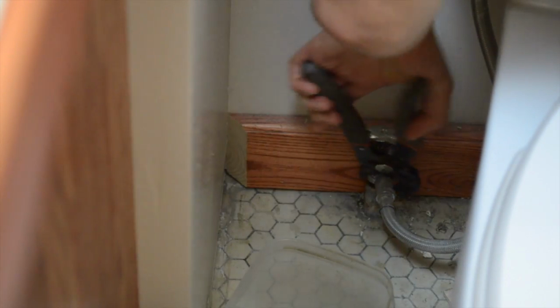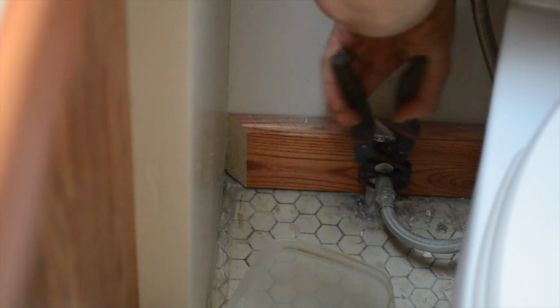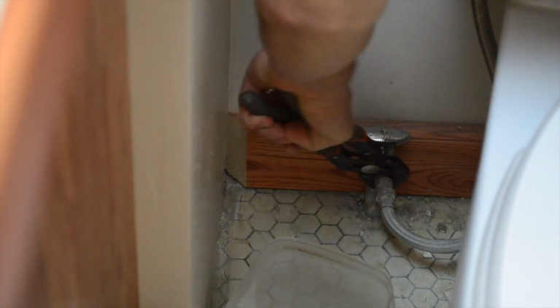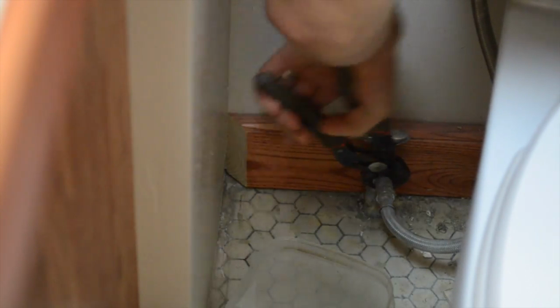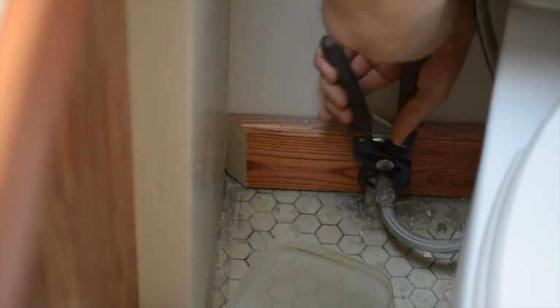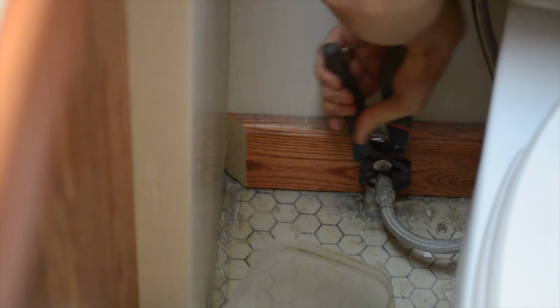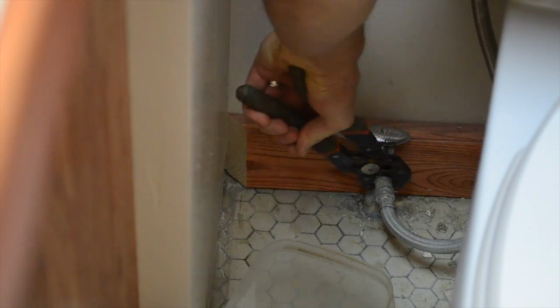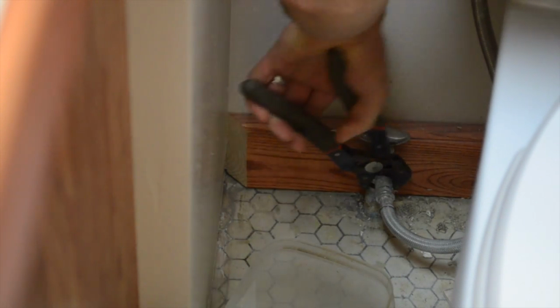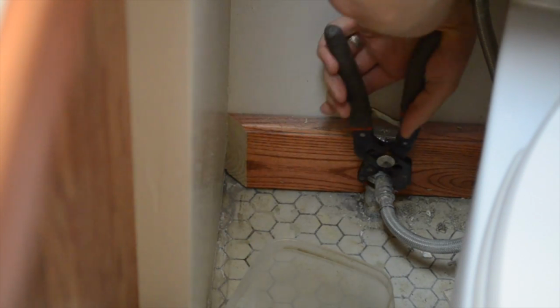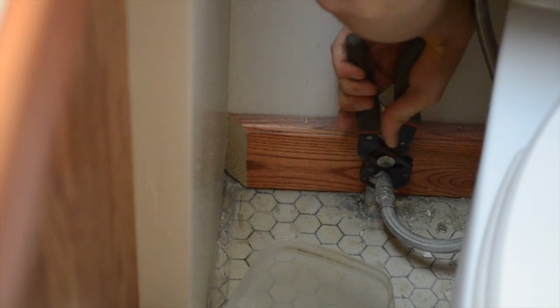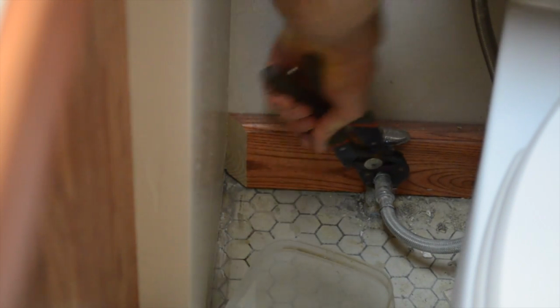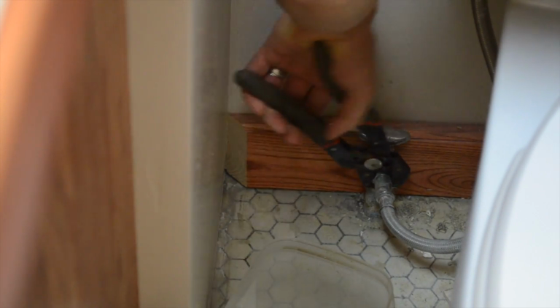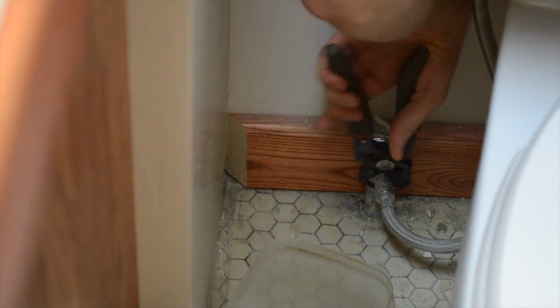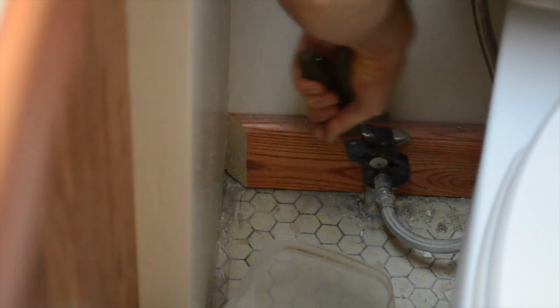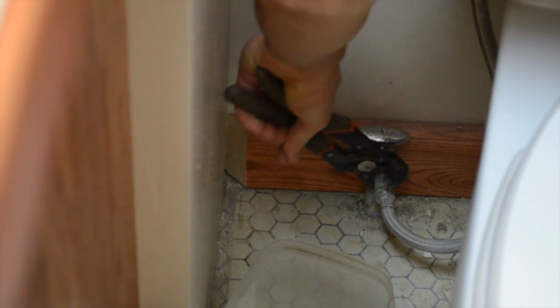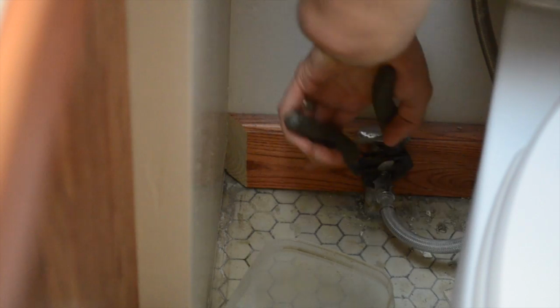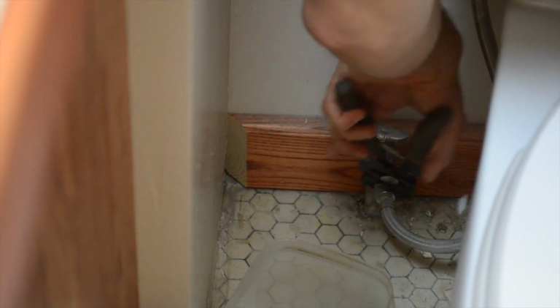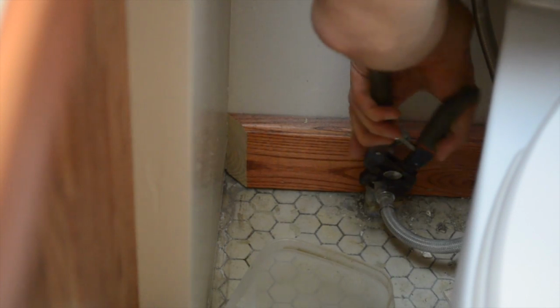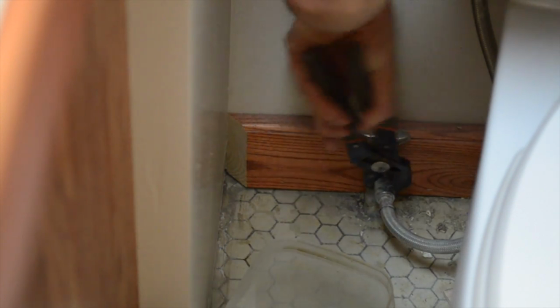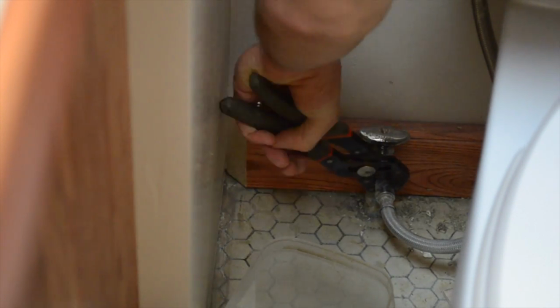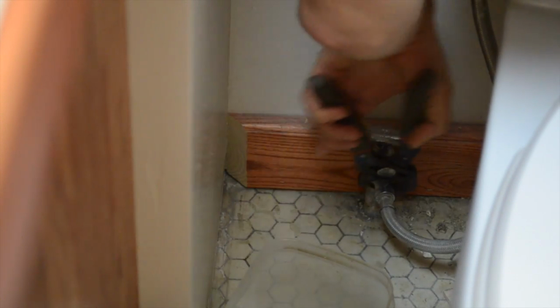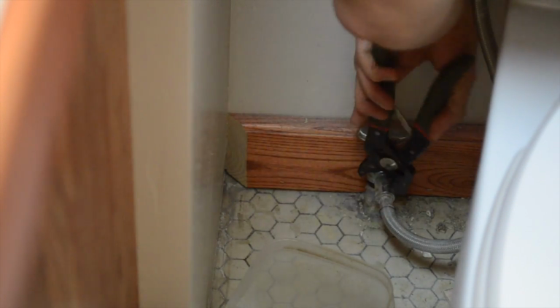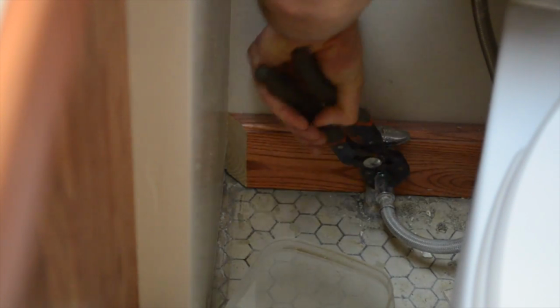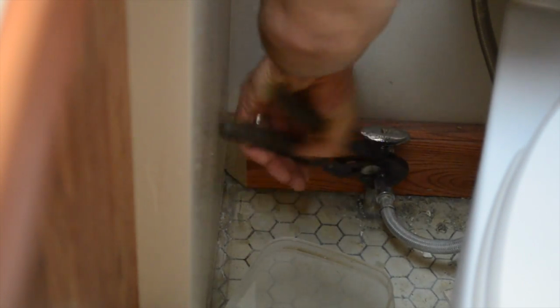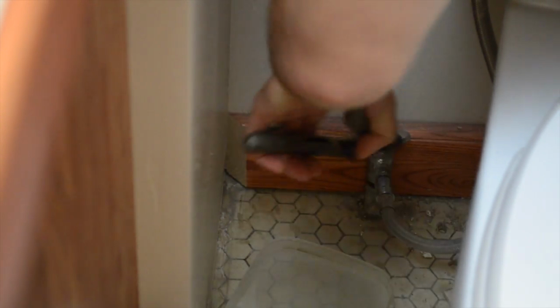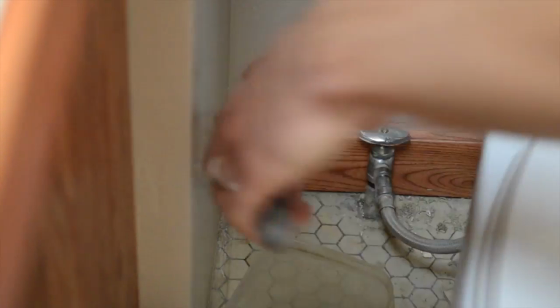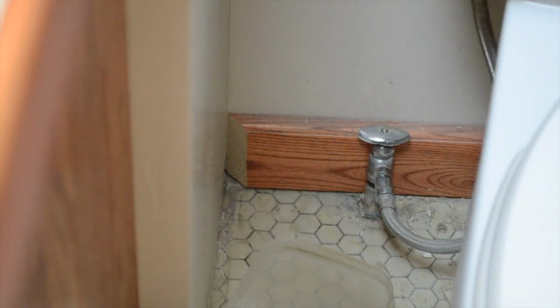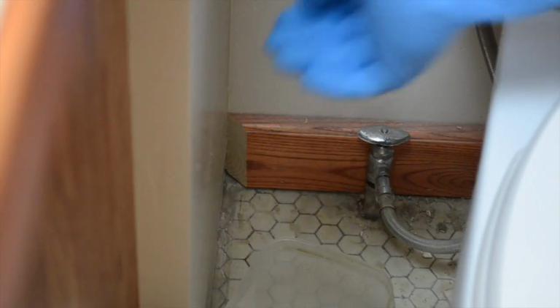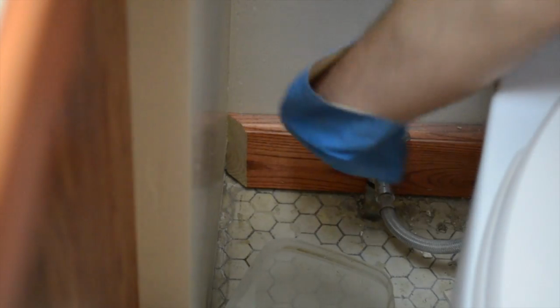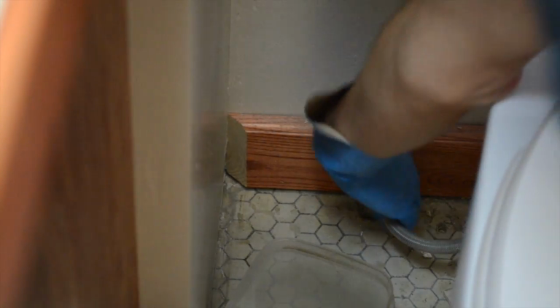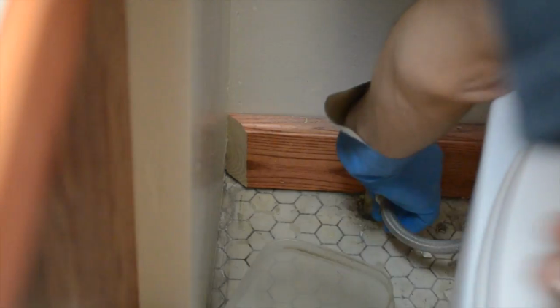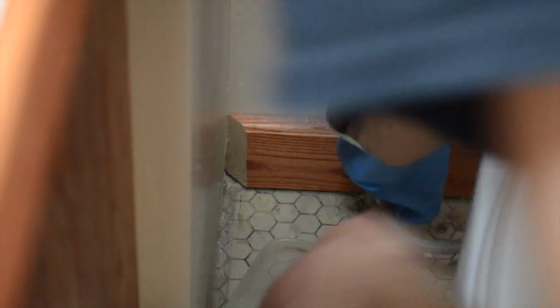Once the water is out of the top tank you can detach your hose that goes to your water valve. You can see I'm using a wrench here and then it just twists off with your hand. Just have a little bucket ready to catch the water that's inside that hose.